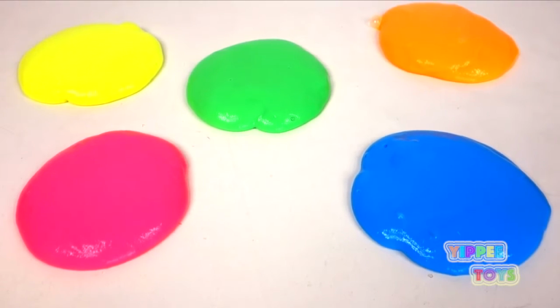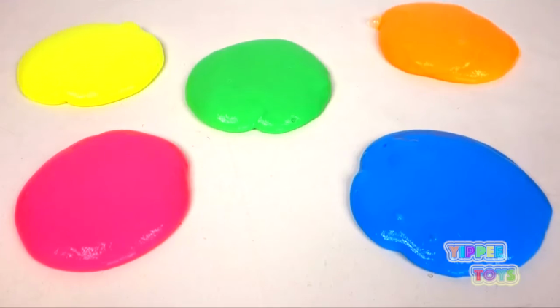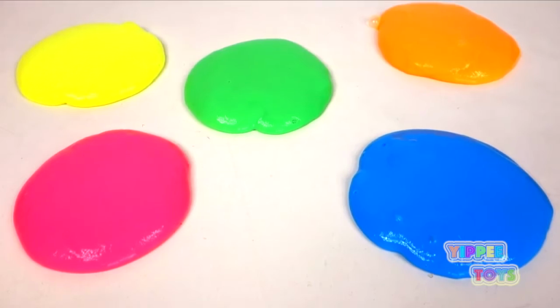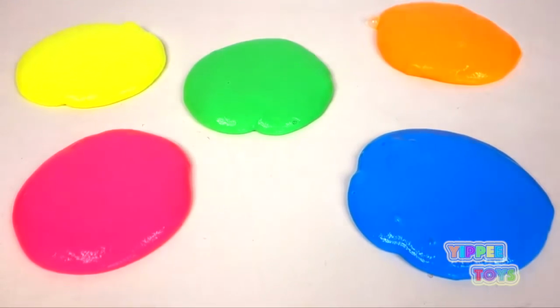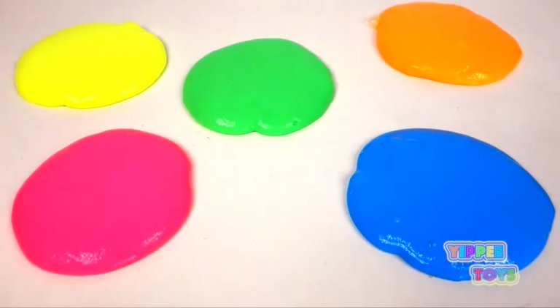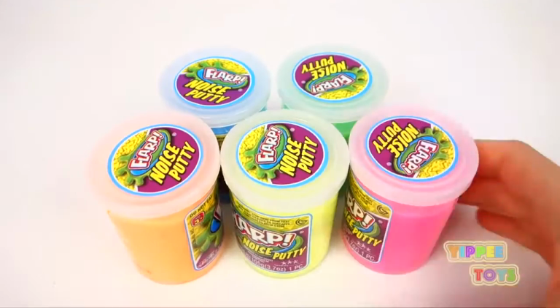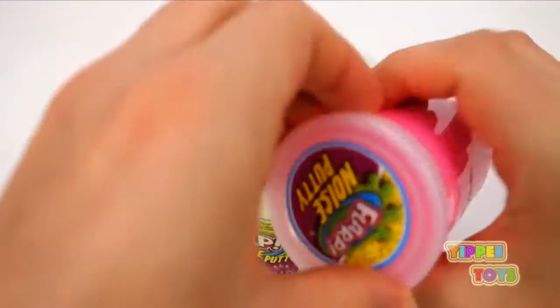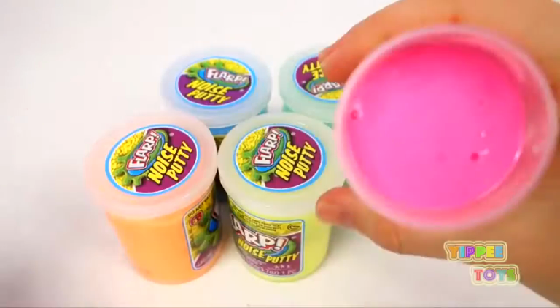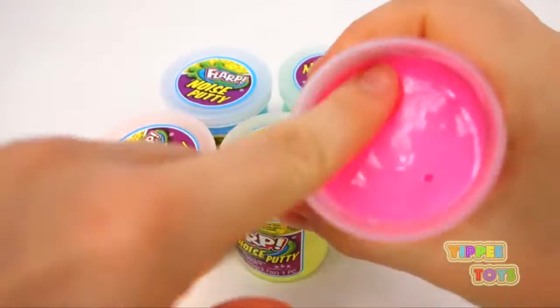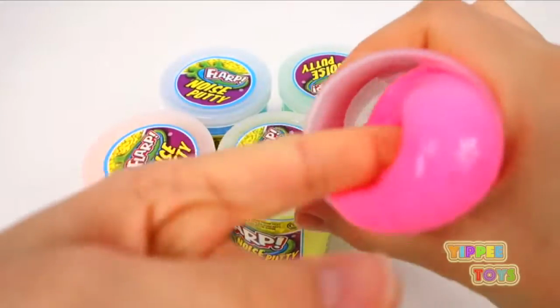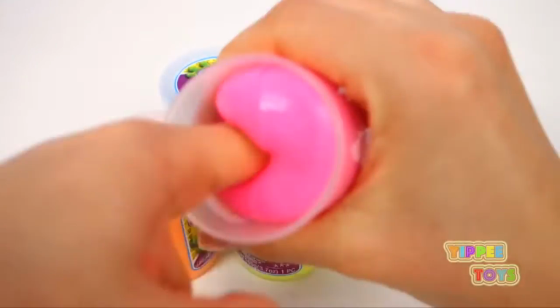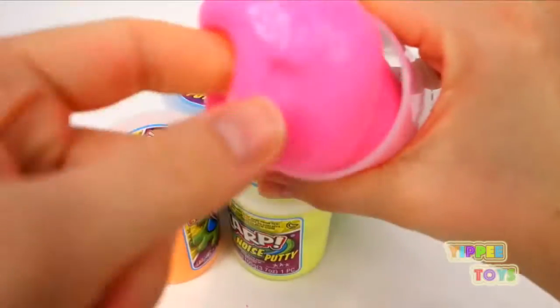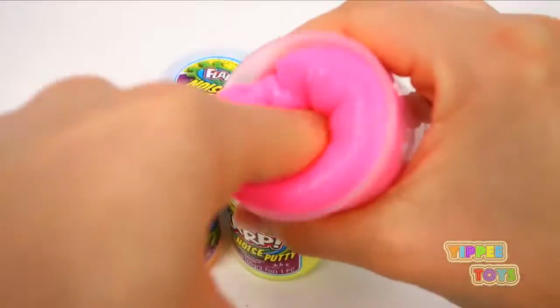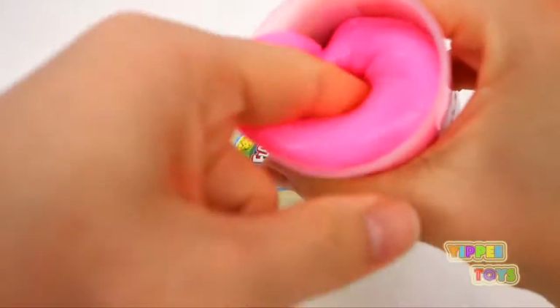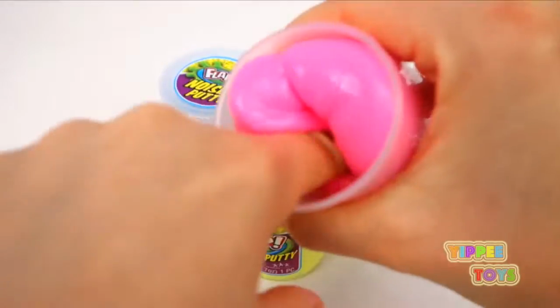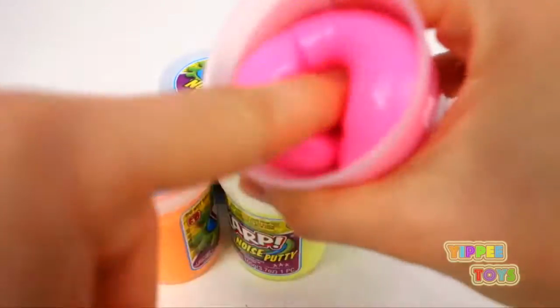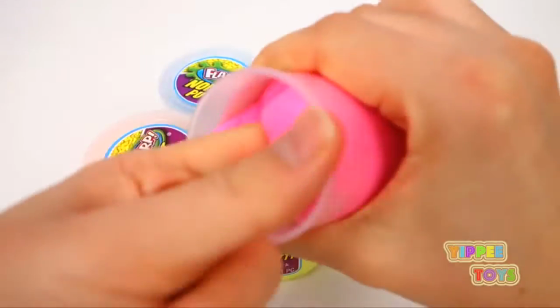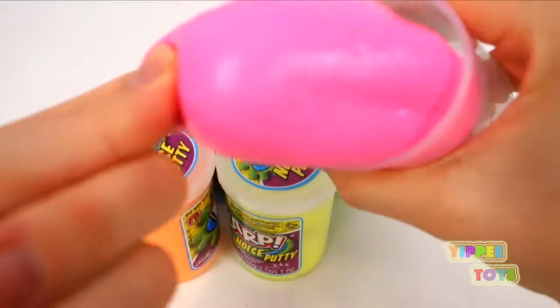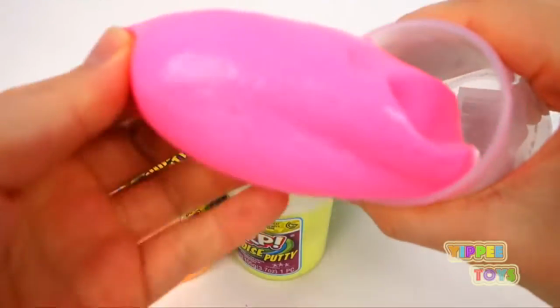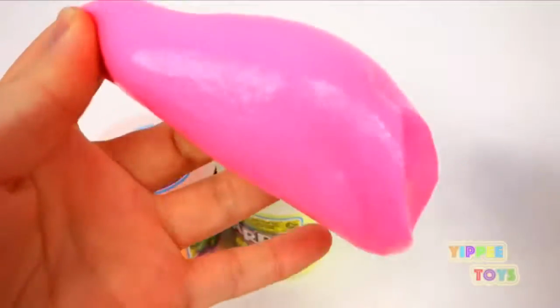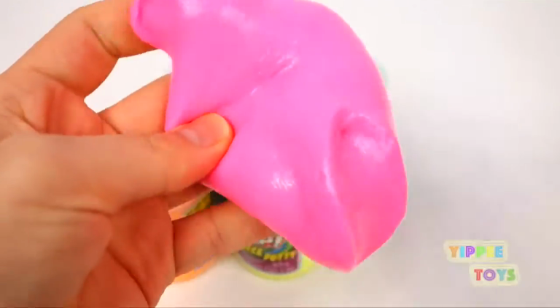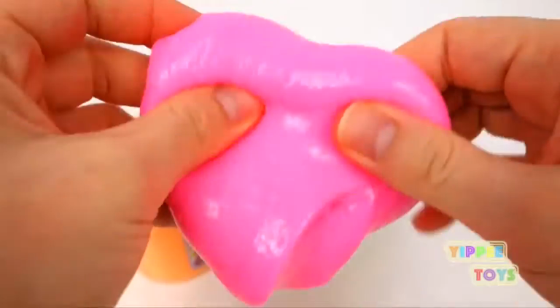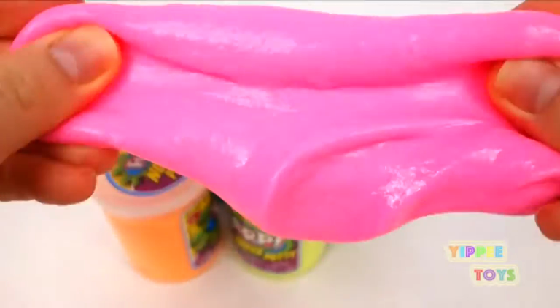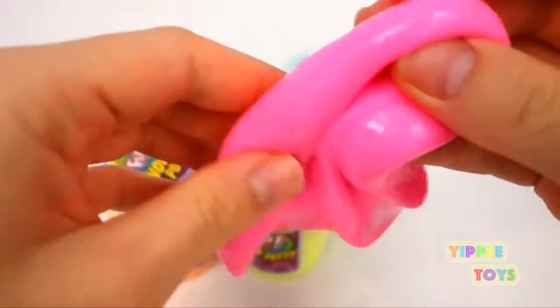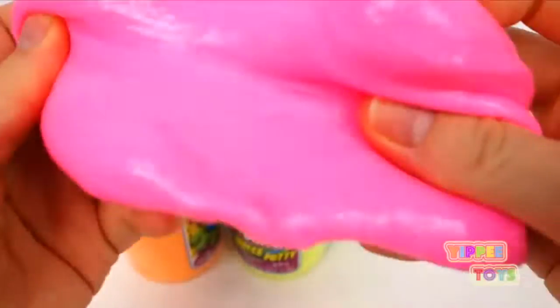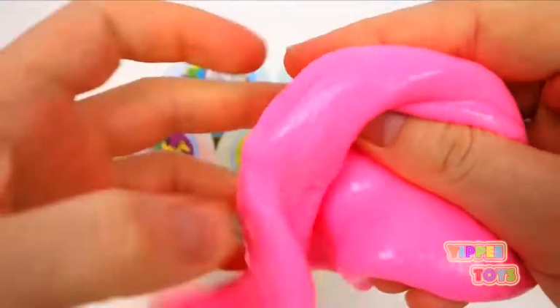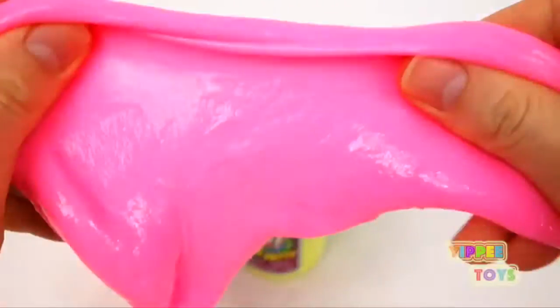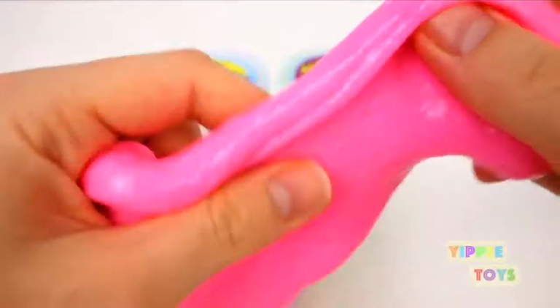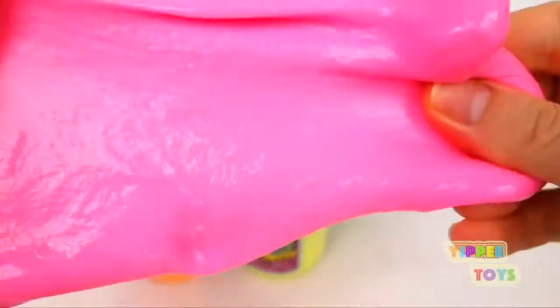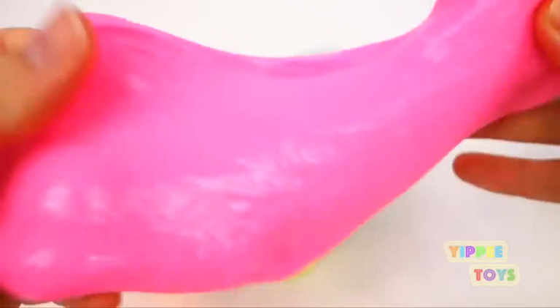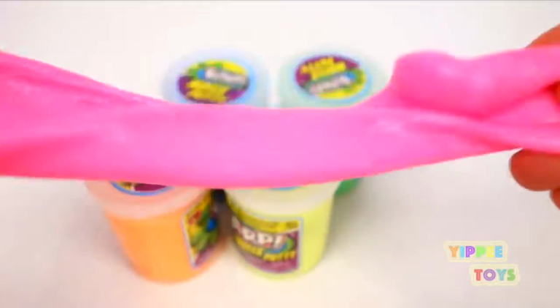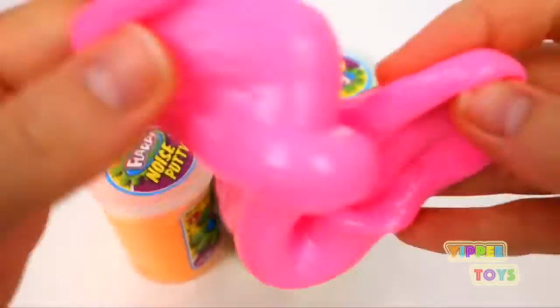Ewww. Pink. This slime makes a funny, funny sound. Pink slime.